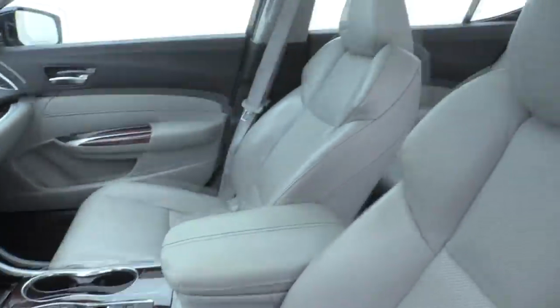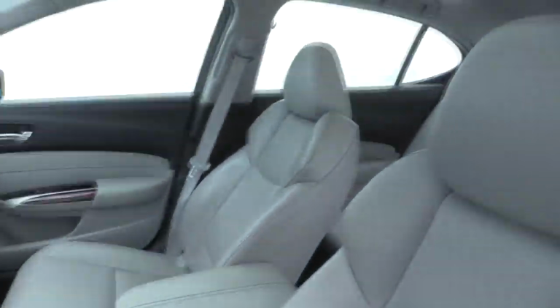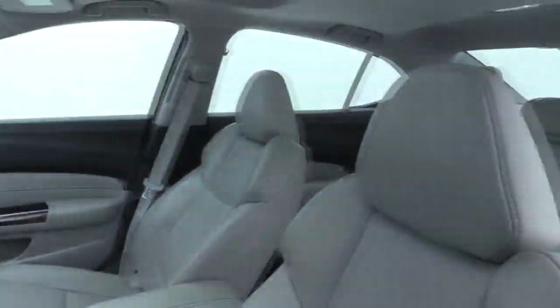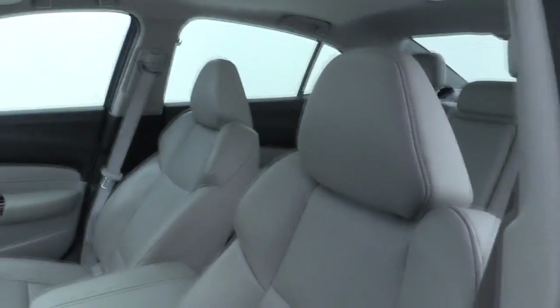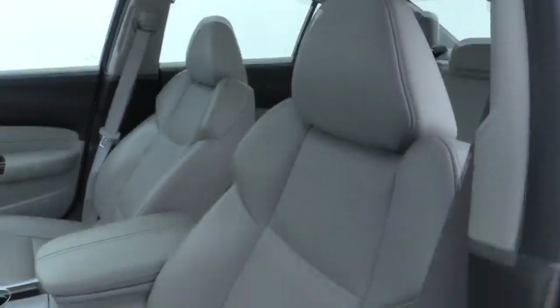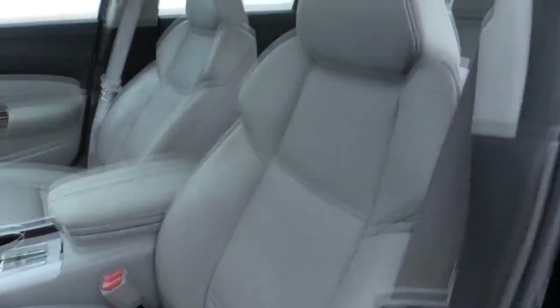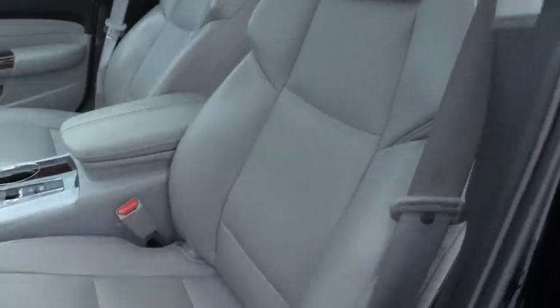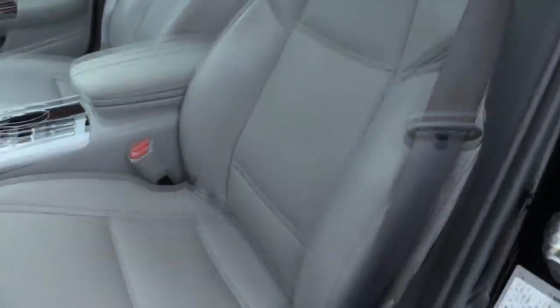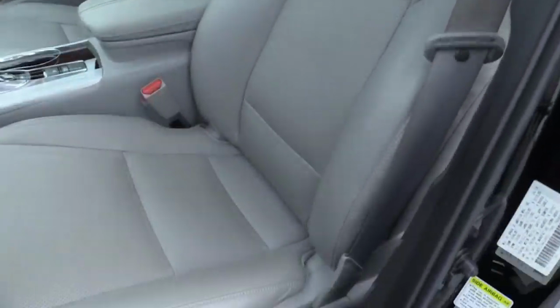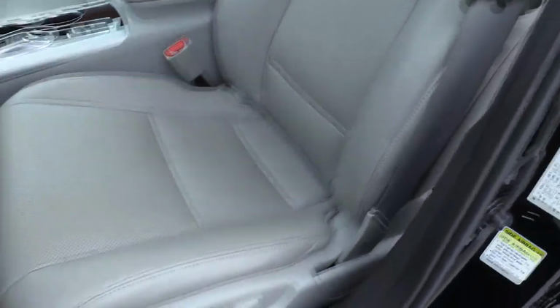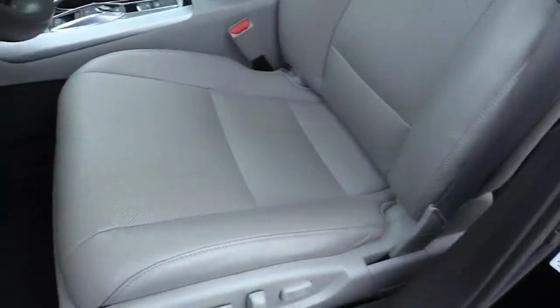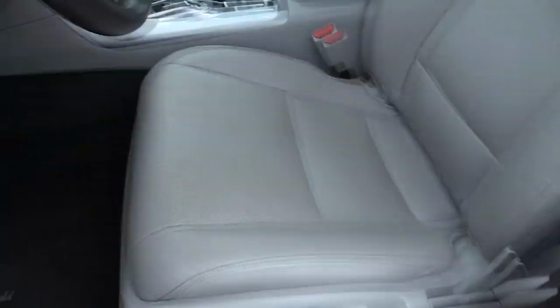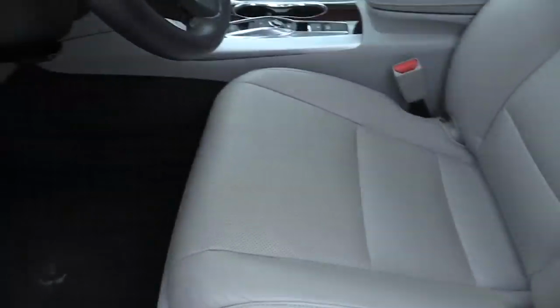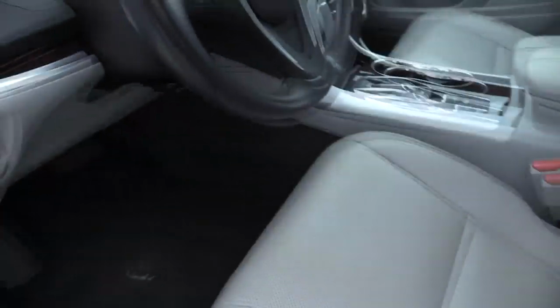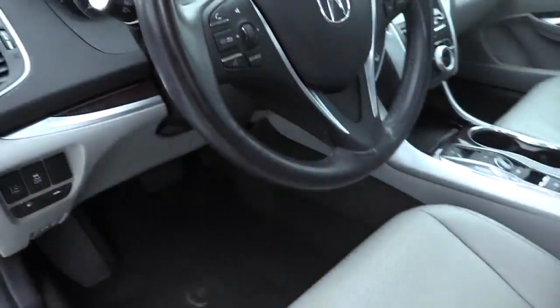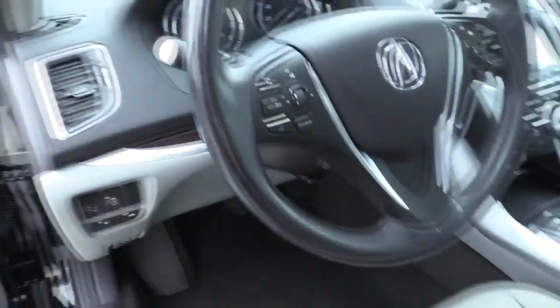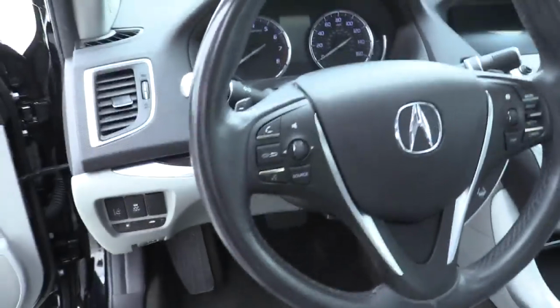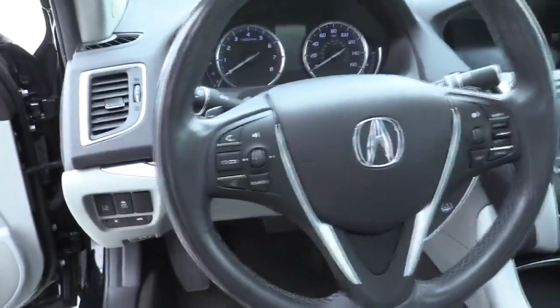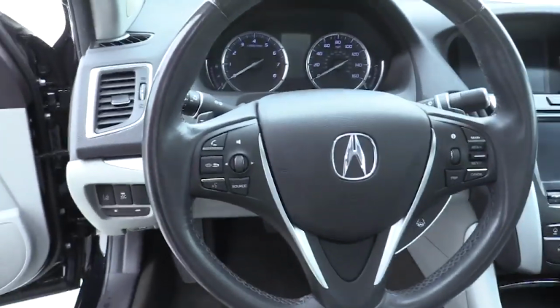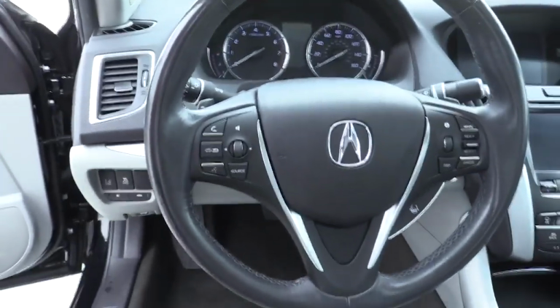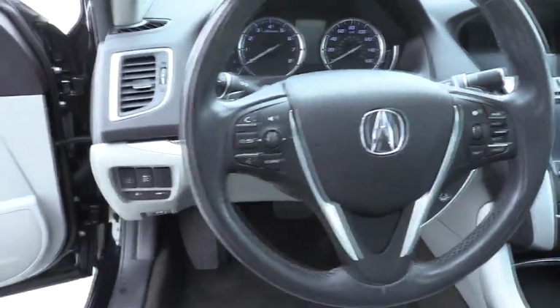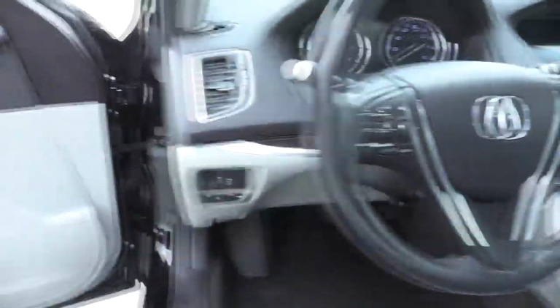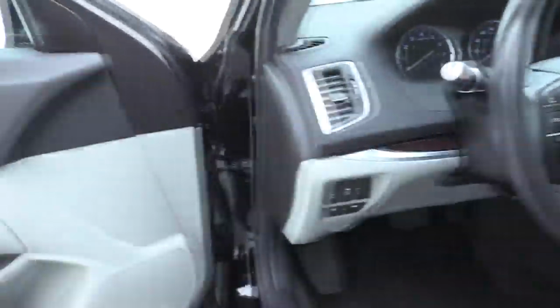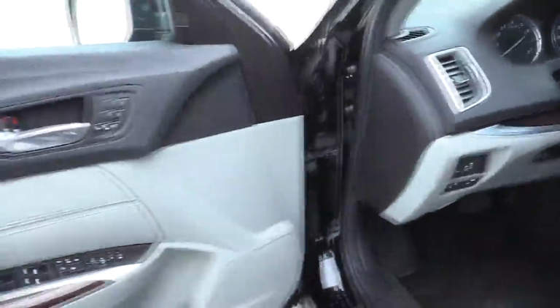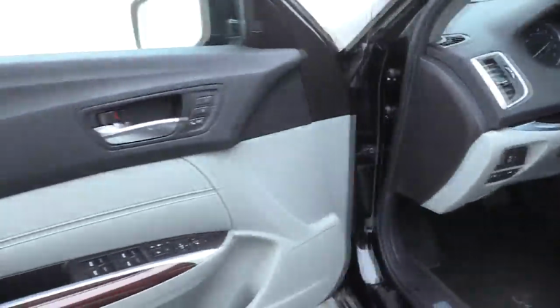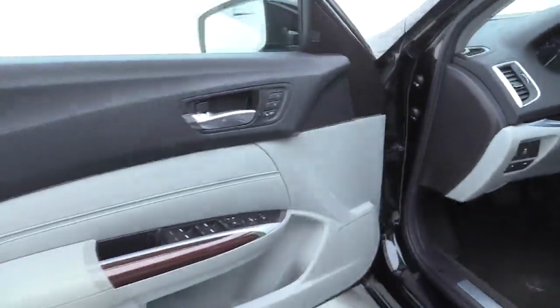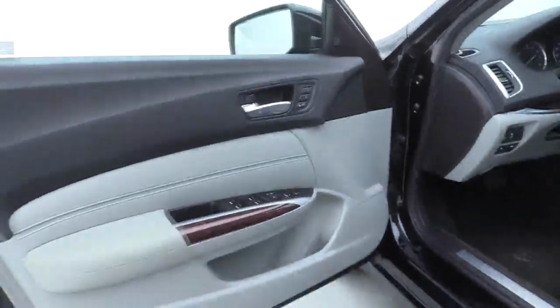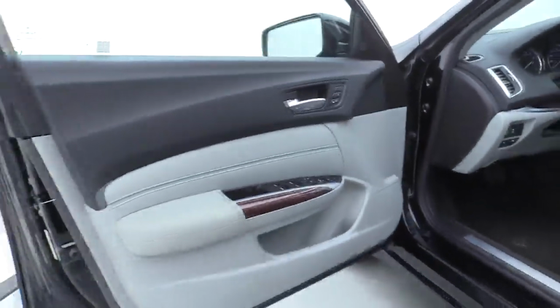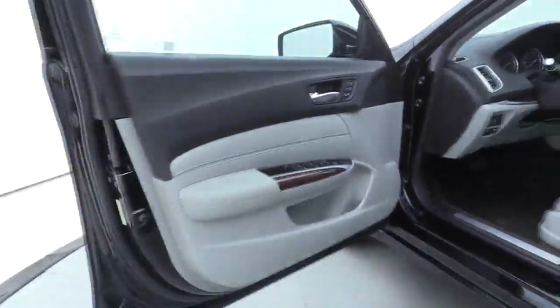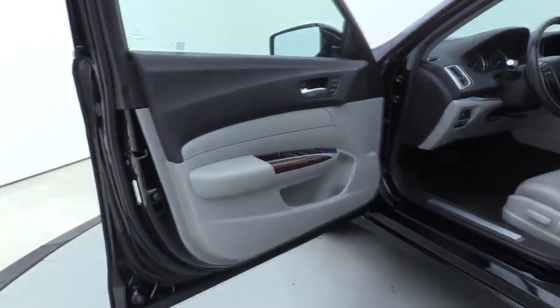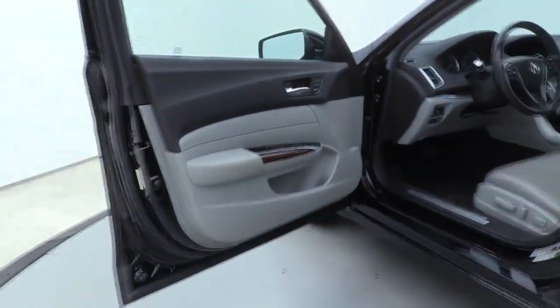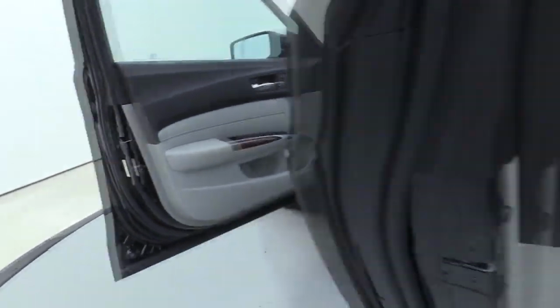Rear window defroster, electronic stability control, security system, power windows, CD player, trip computer, heated front seats, panic alarm, power moonroof, tachometer. Come see the car for yourself.